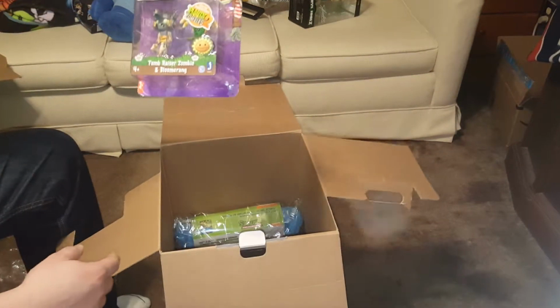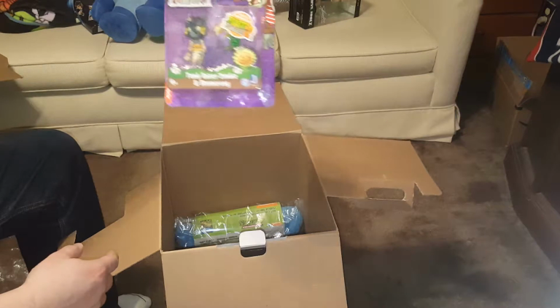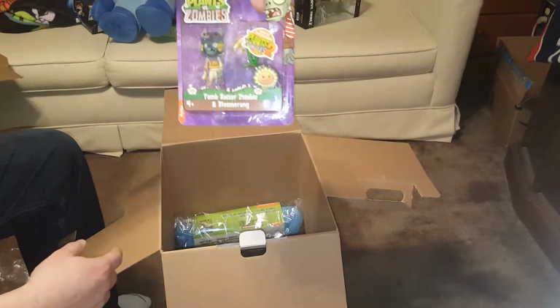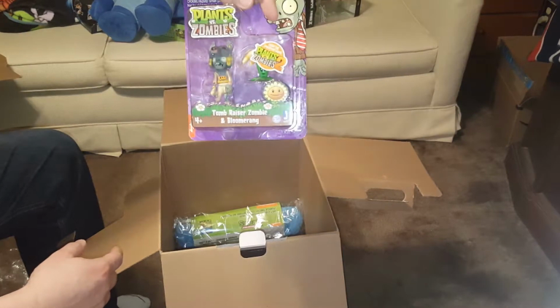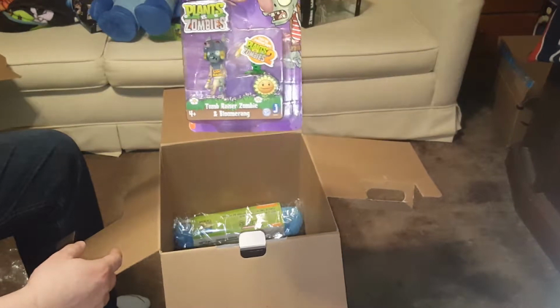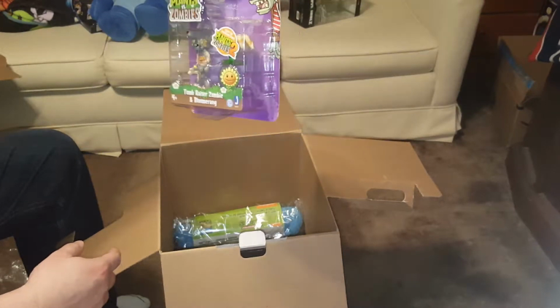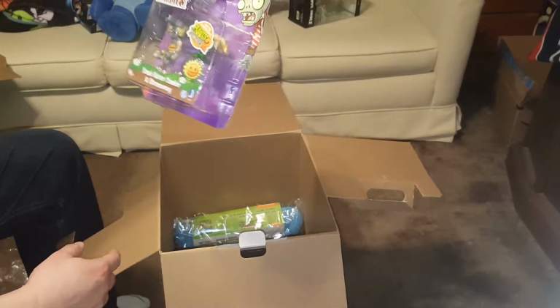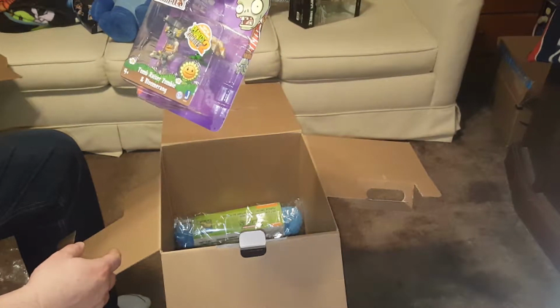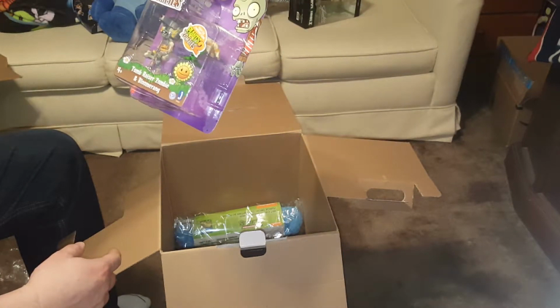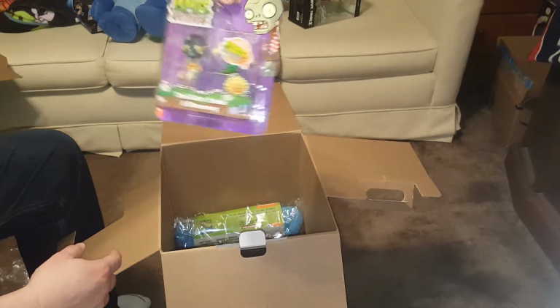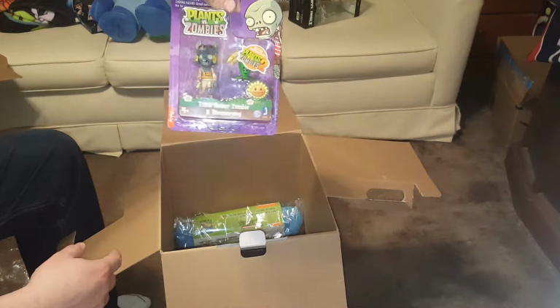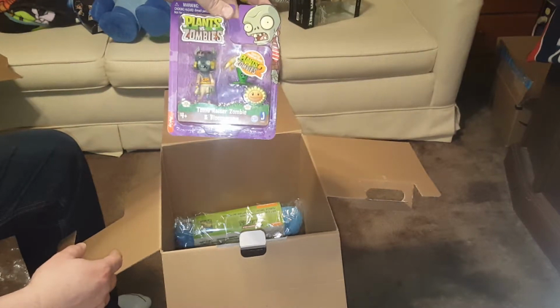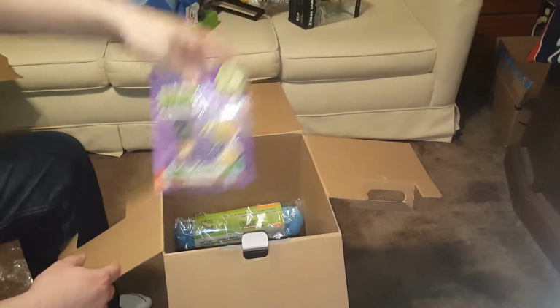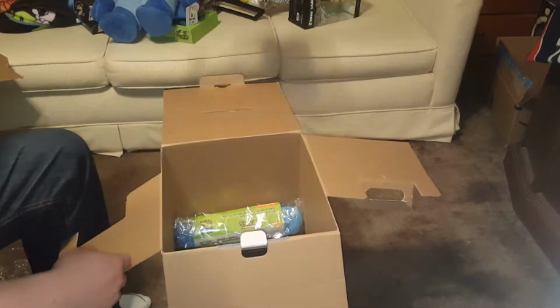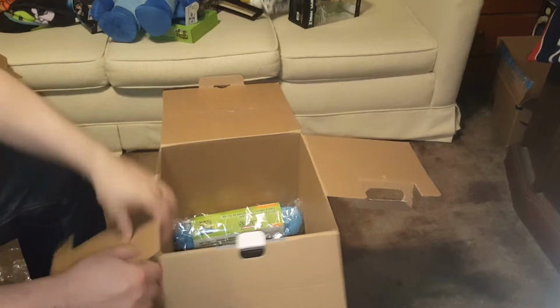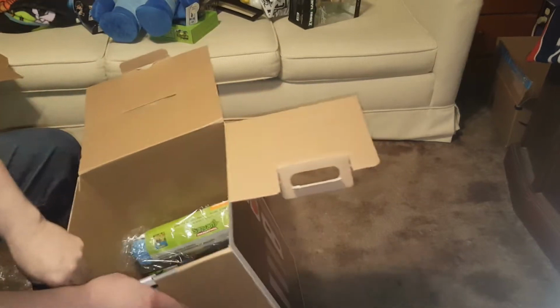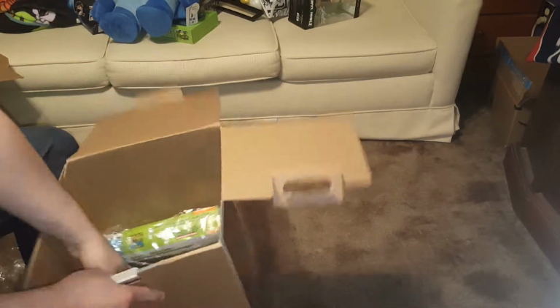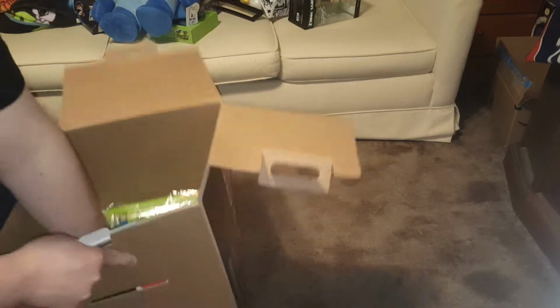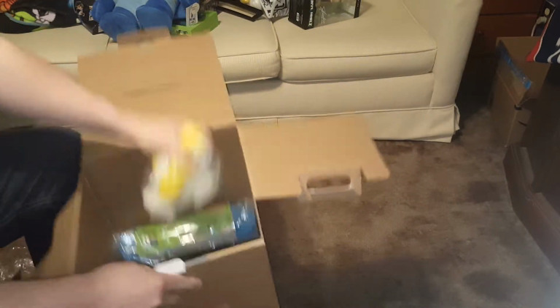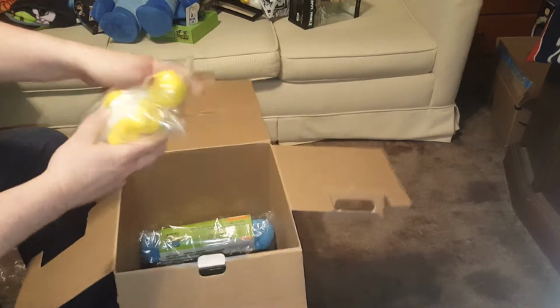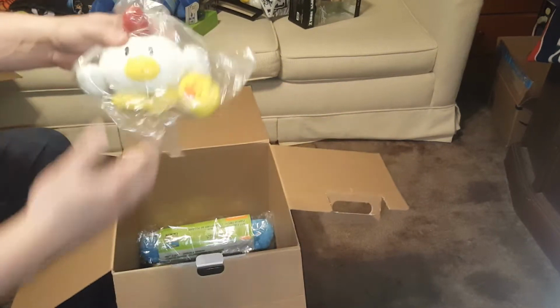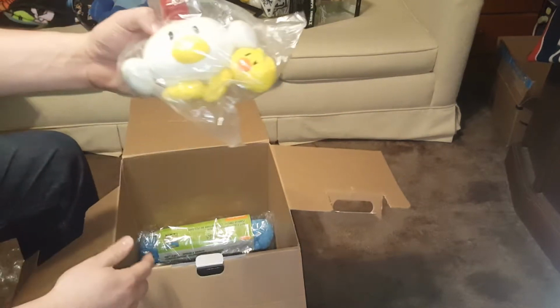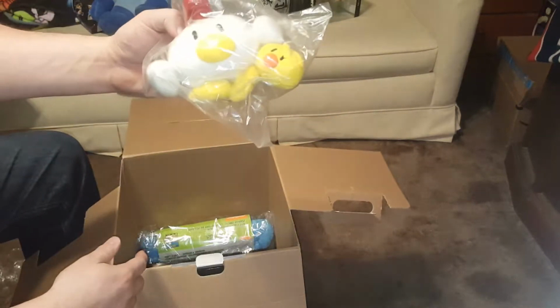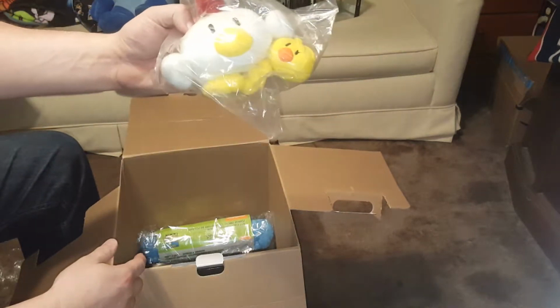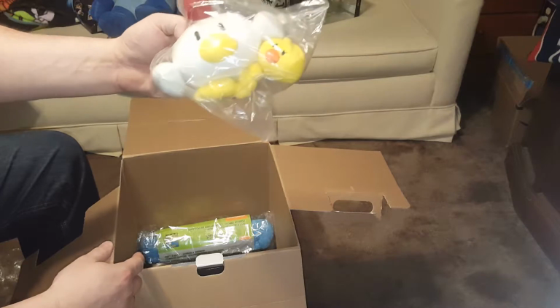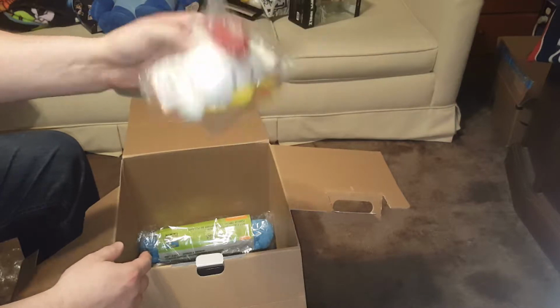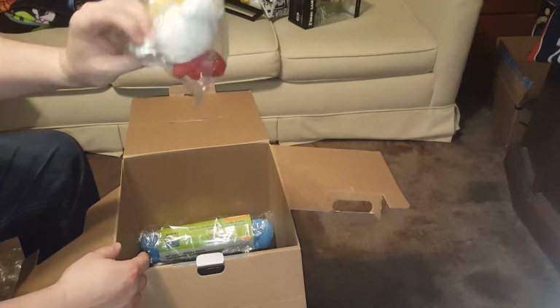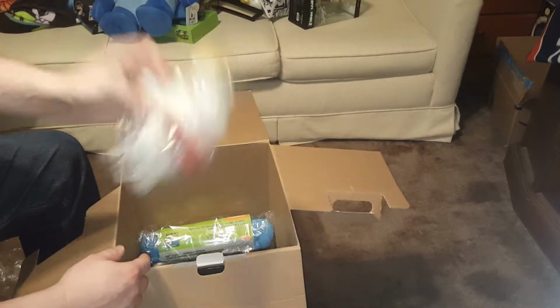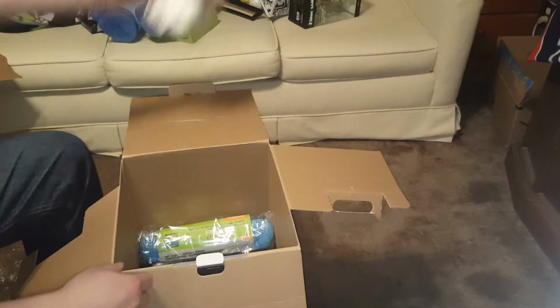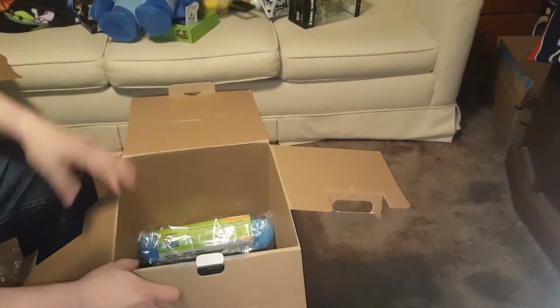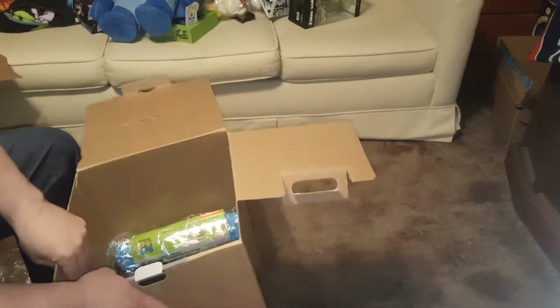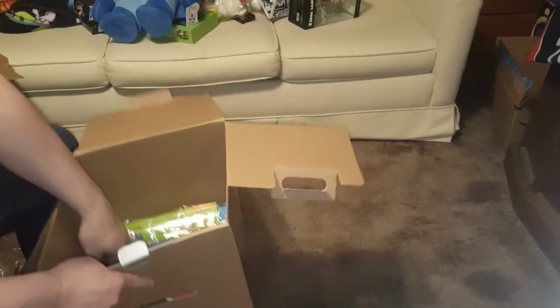We get another Plants vs. Zombies figure. I don't really care about that. And — oh no — I got another chicken. Another Harvest Moon chicken. I don't care about that either. I mean, they're fine, whatever.